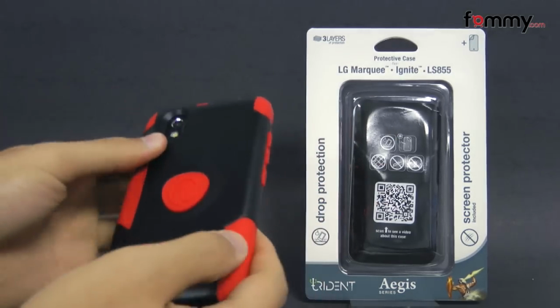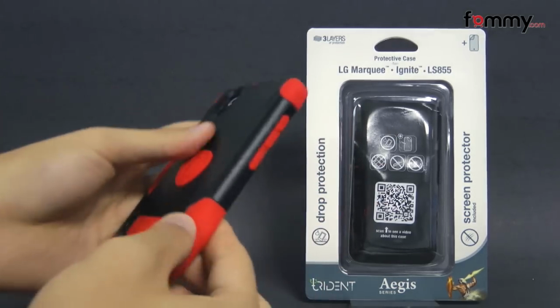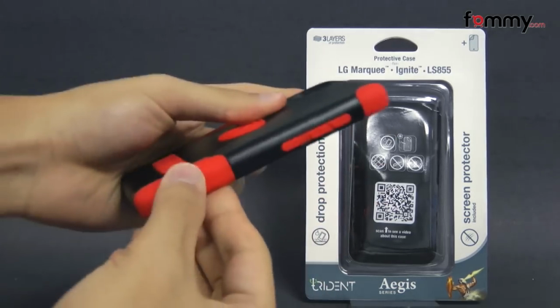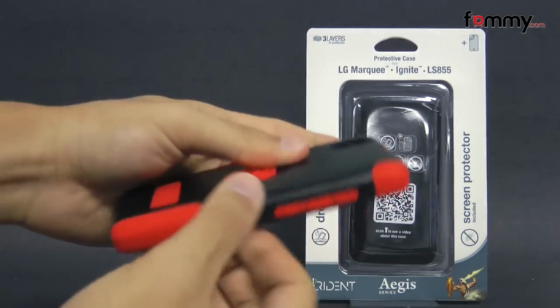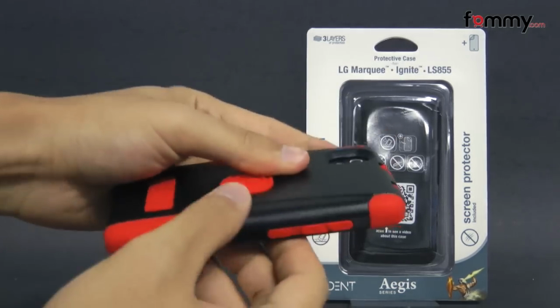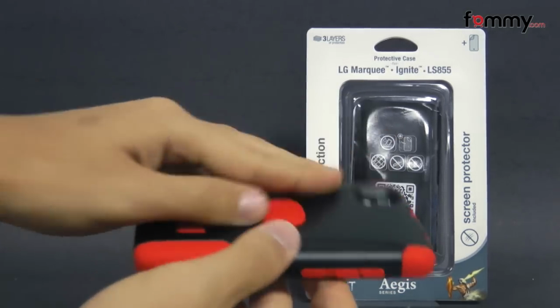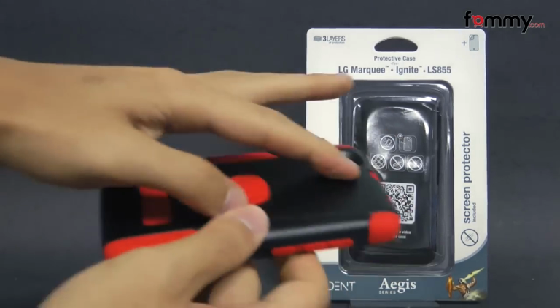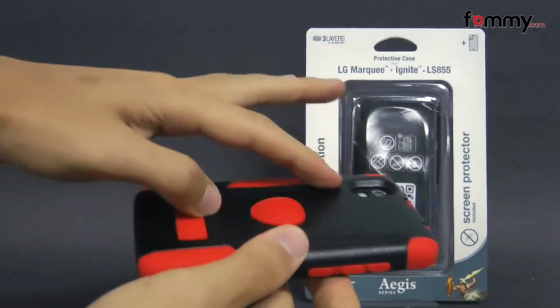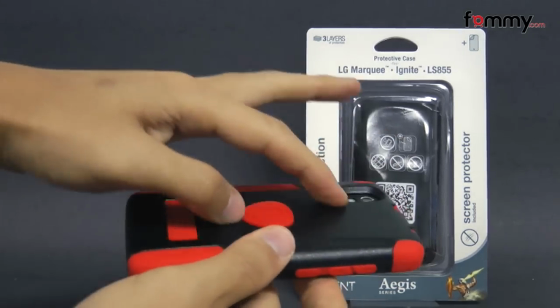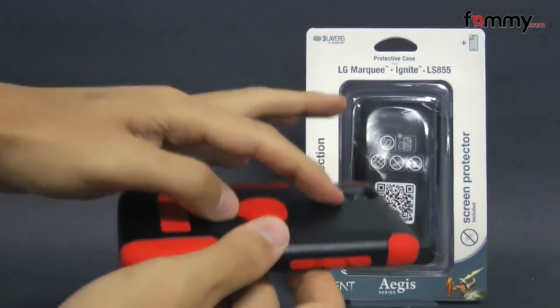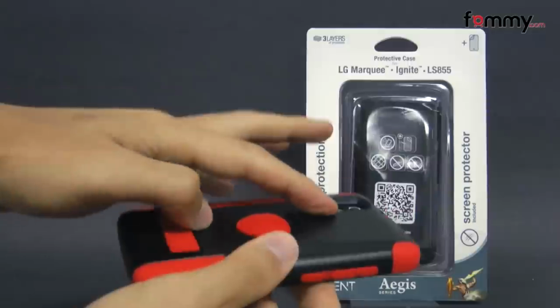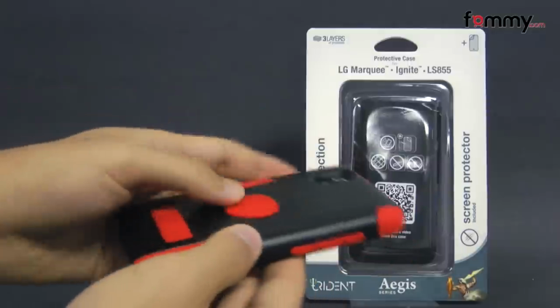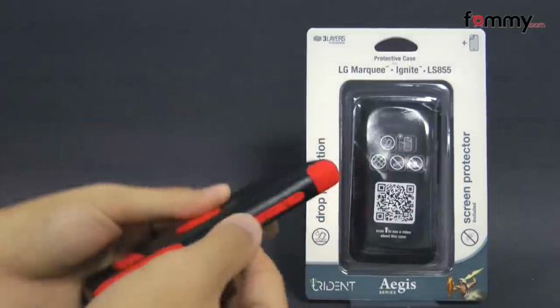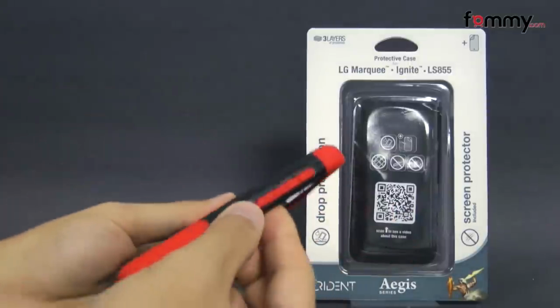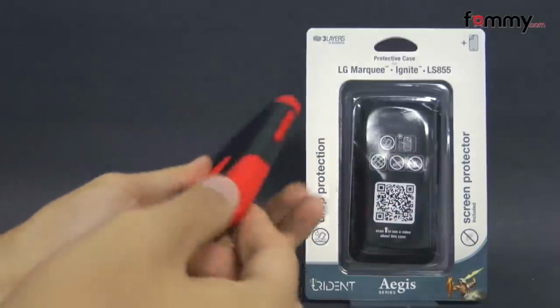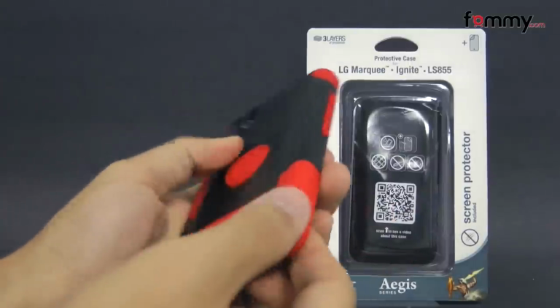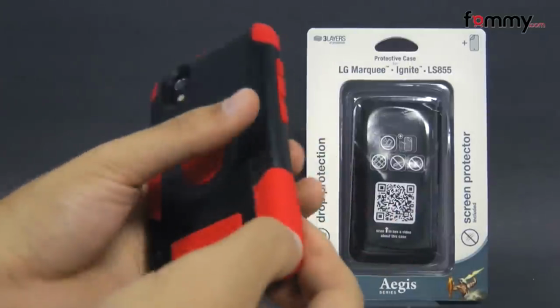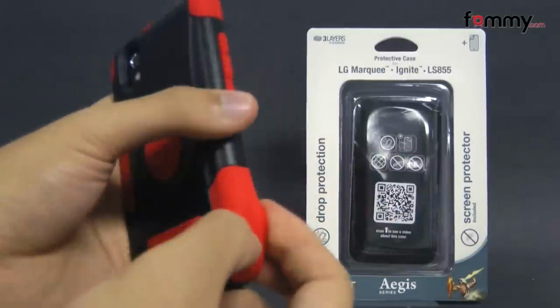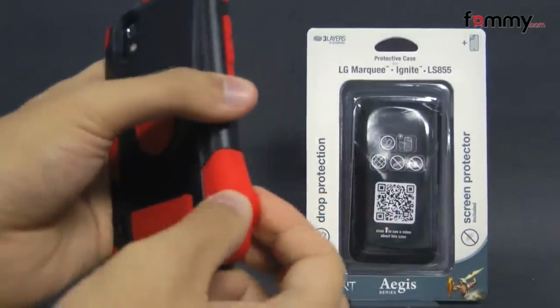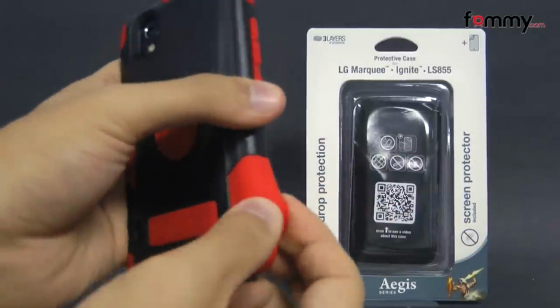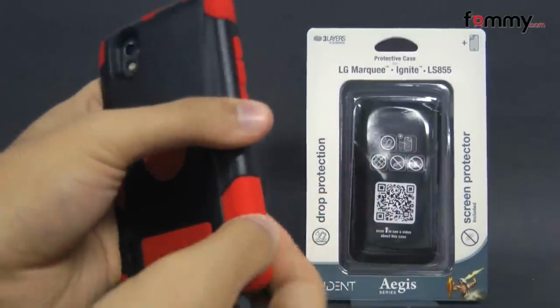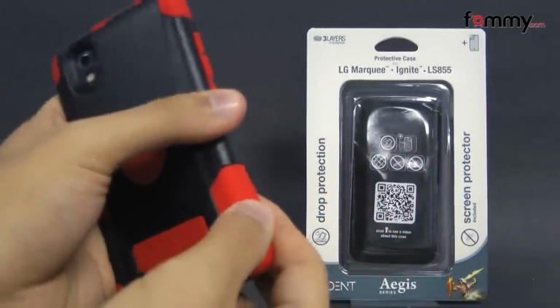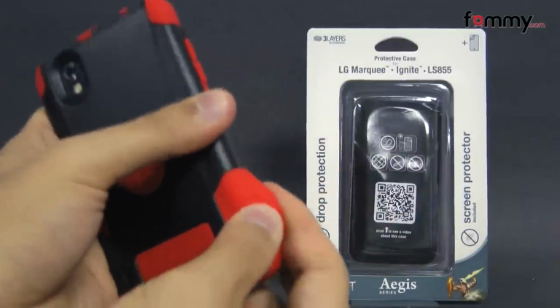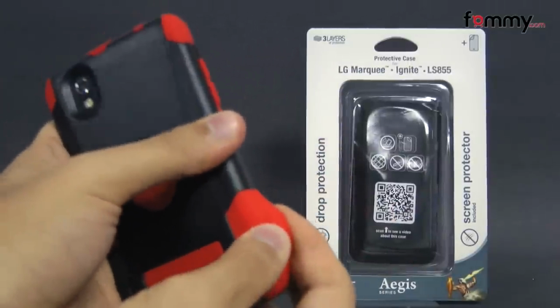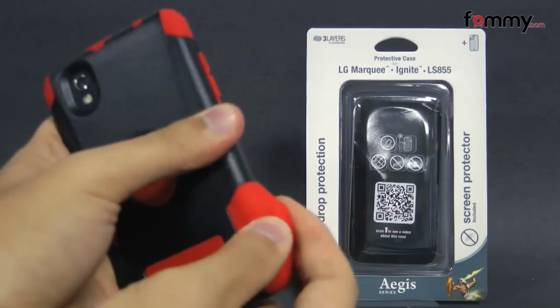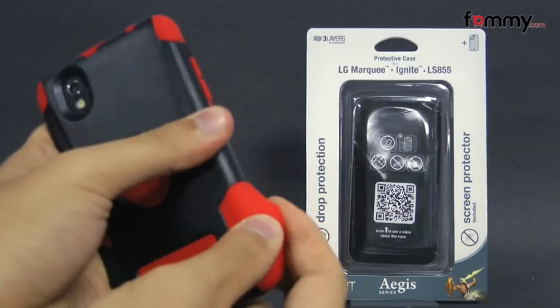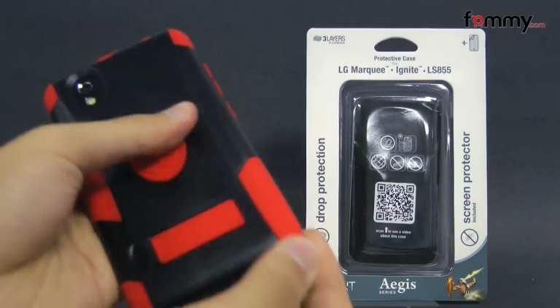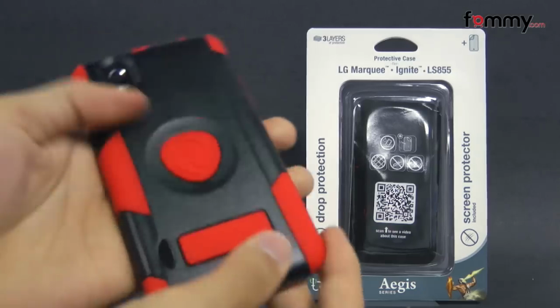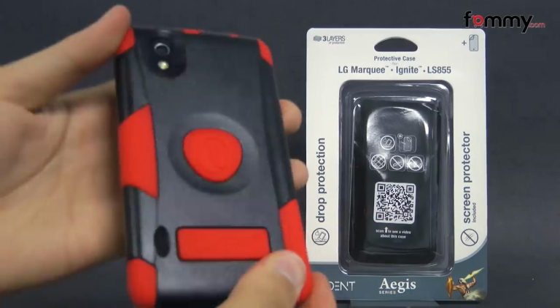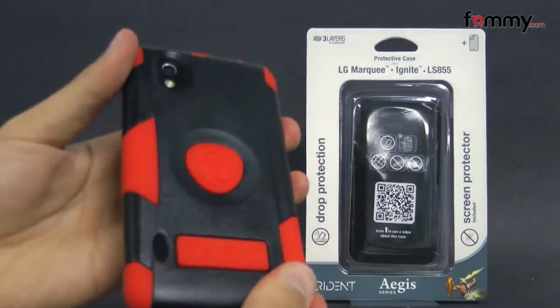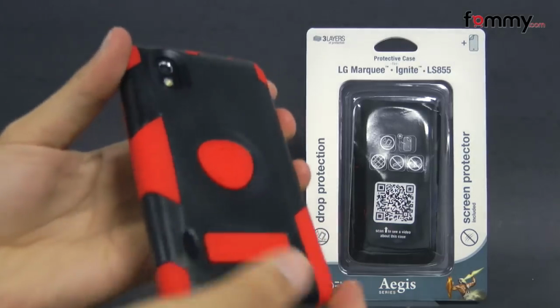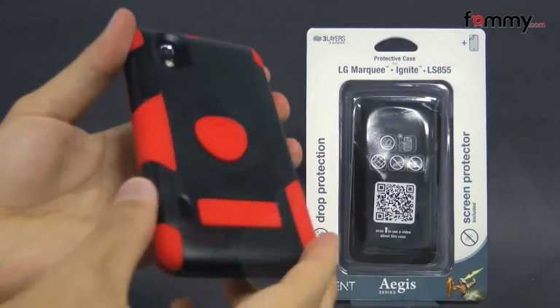It's basically a two-layer case. The first layer is made up of a polycarbonate shell, and the second layer is a silicone skin, which is great for absorbing shock from any drops and bumps.